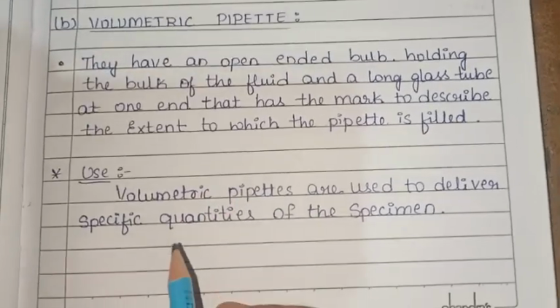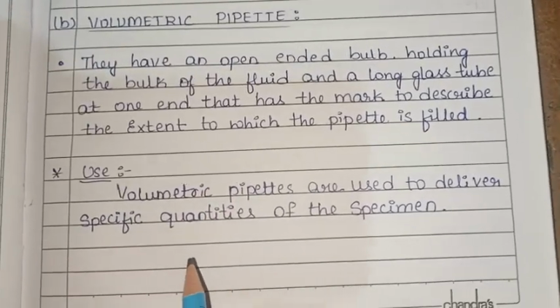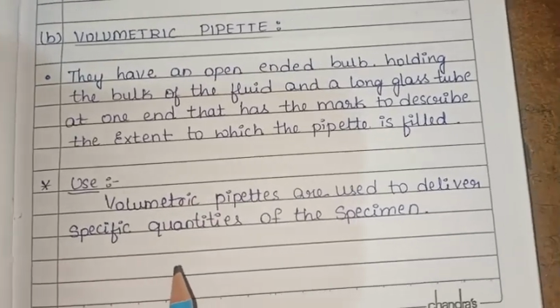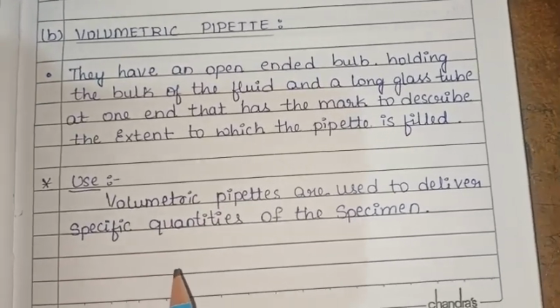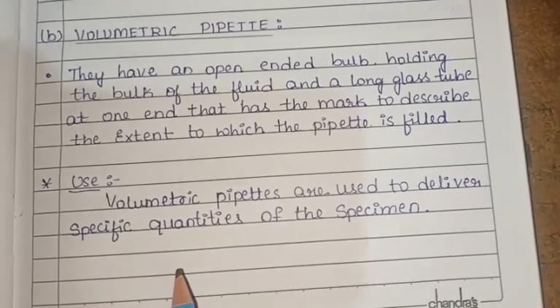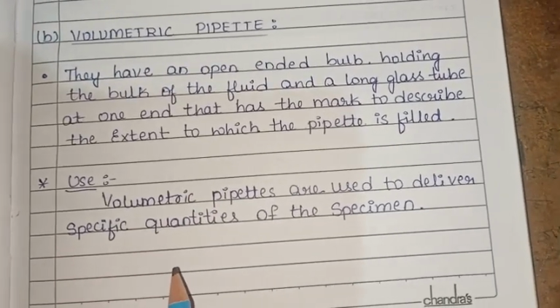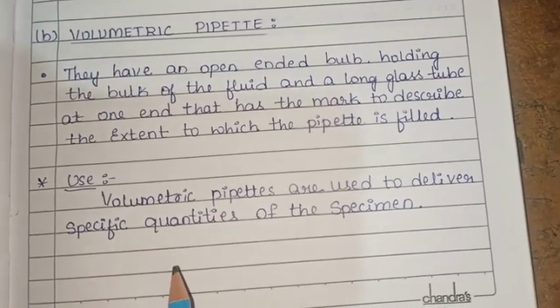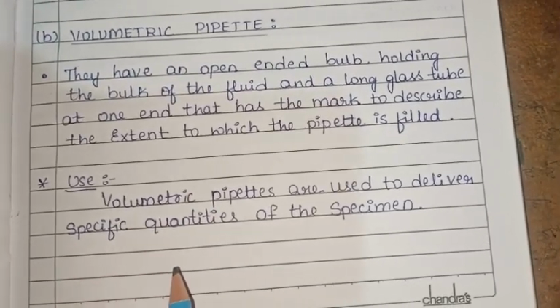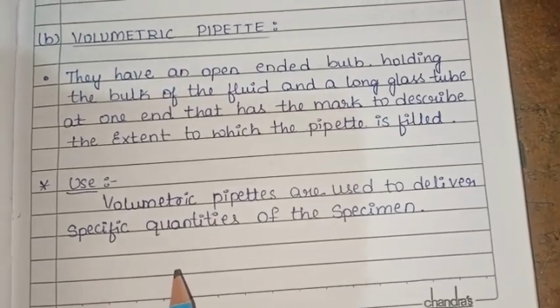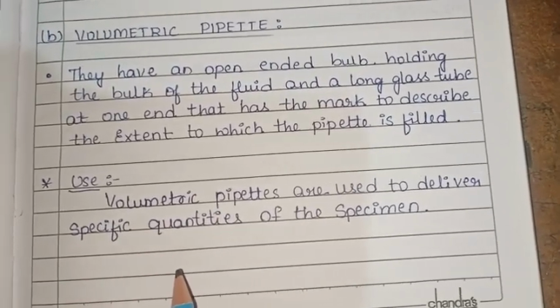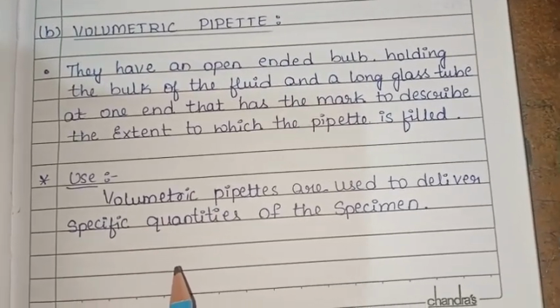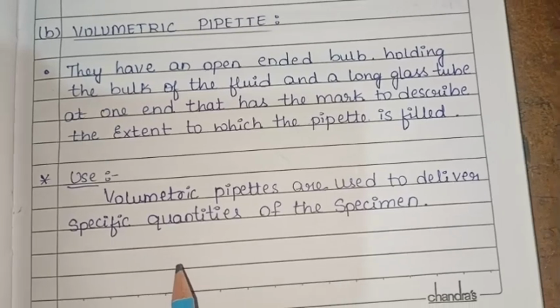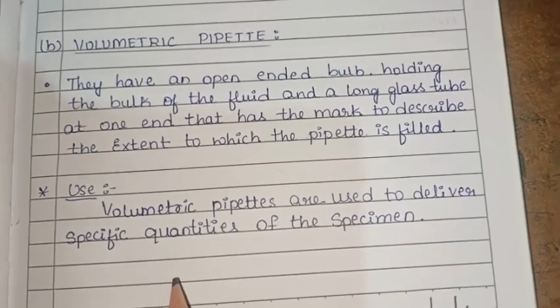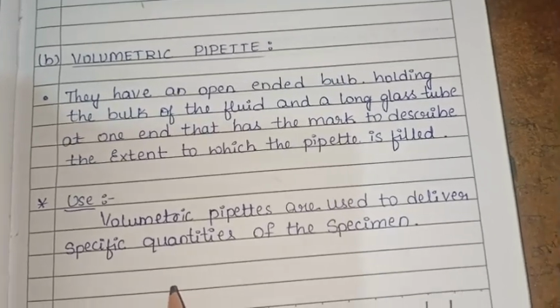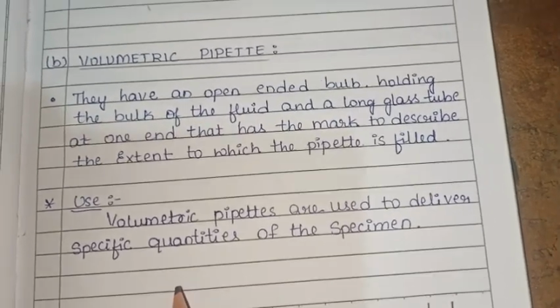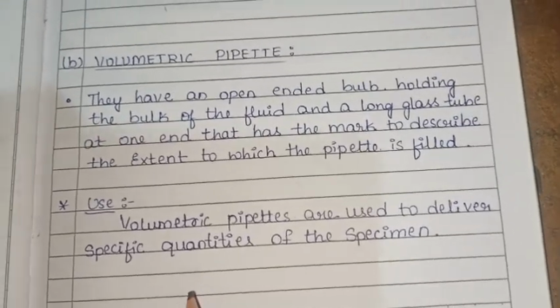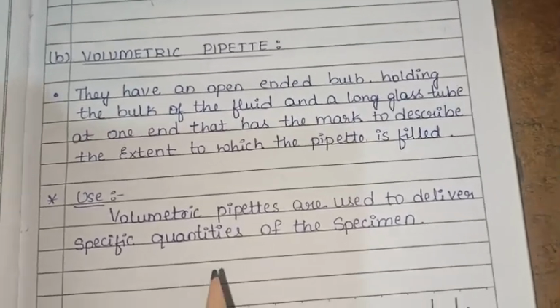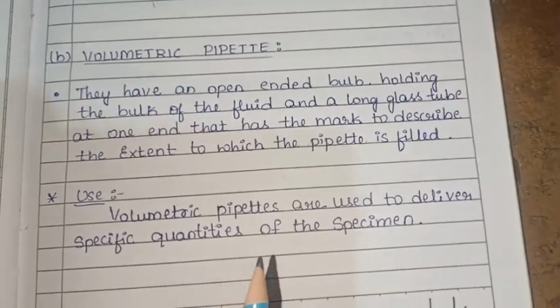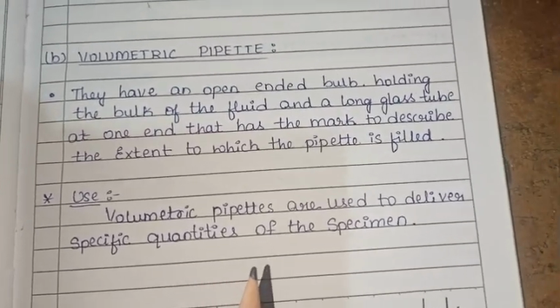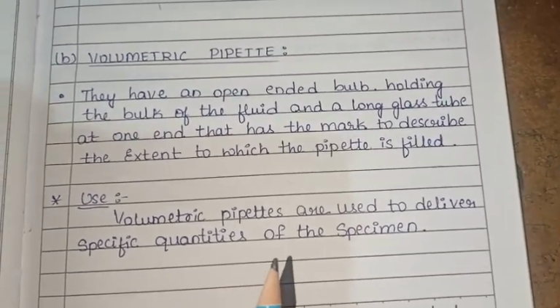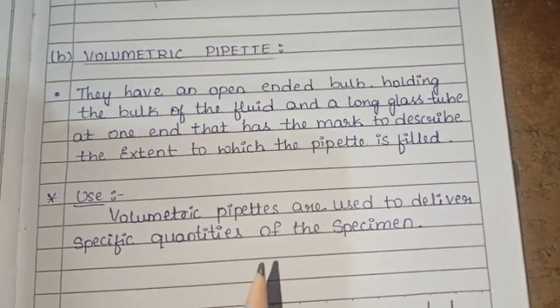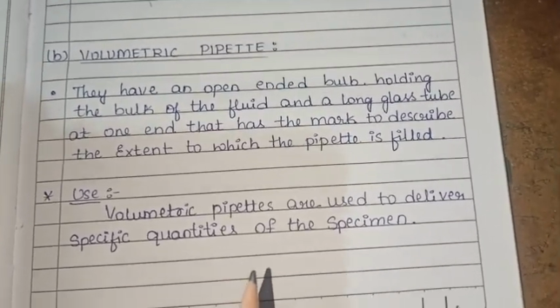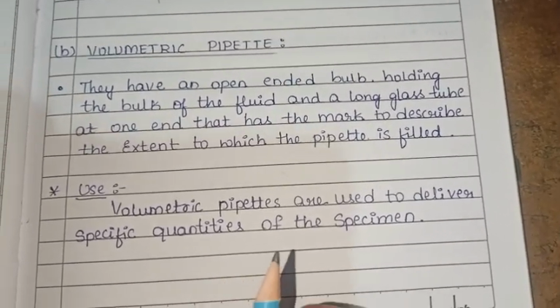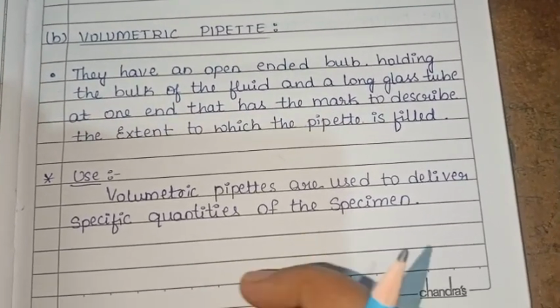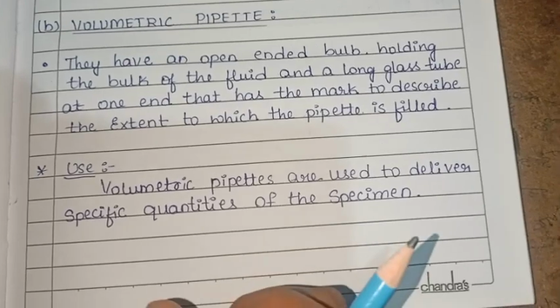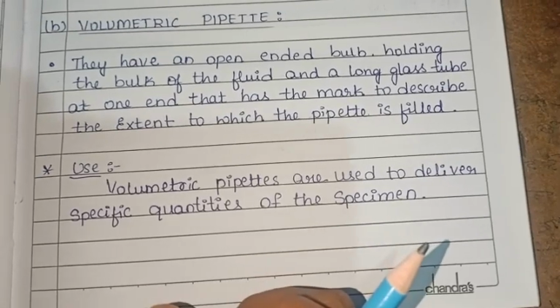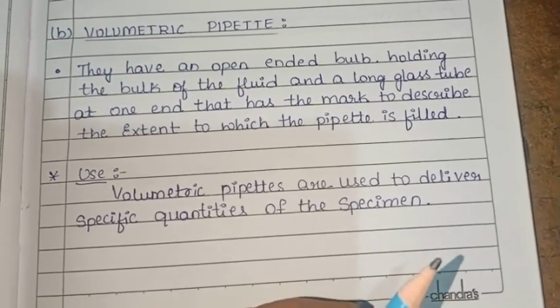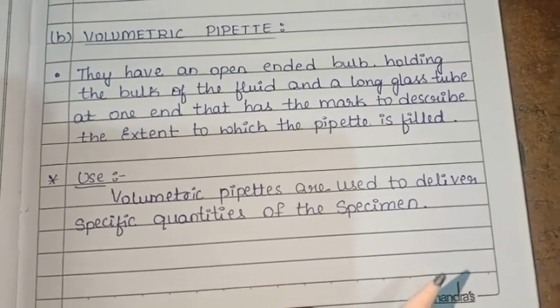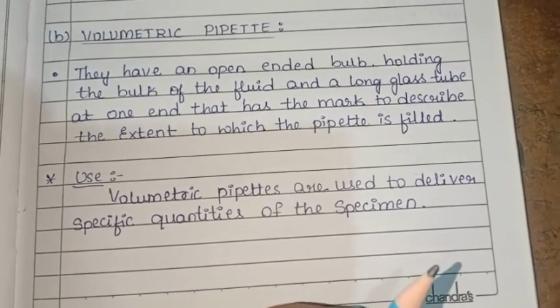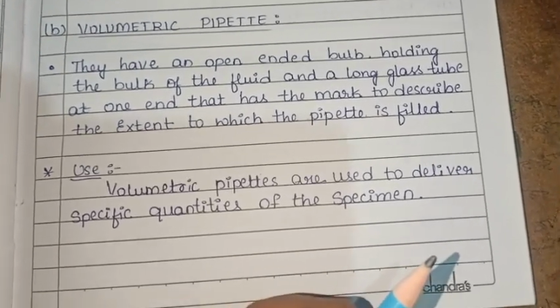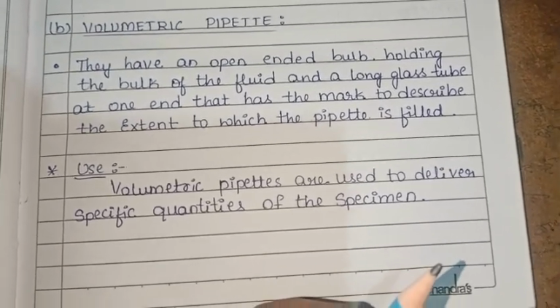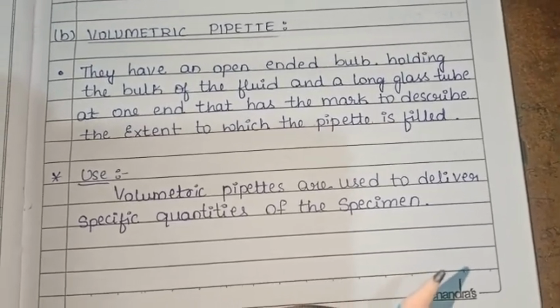Volumetric pipettes are used to deliver specific quantities of the specimen.